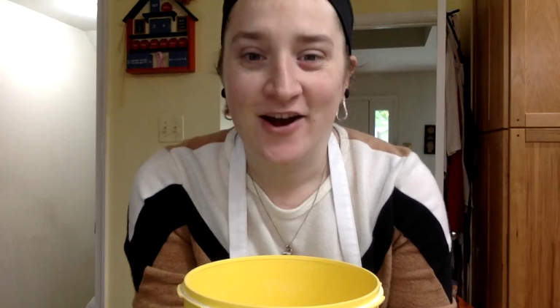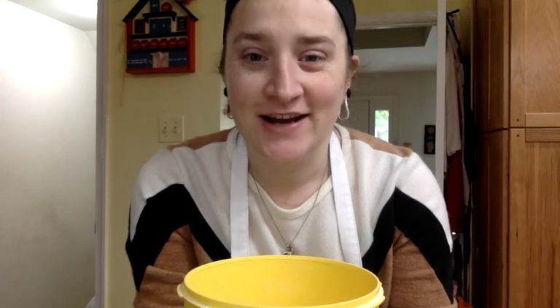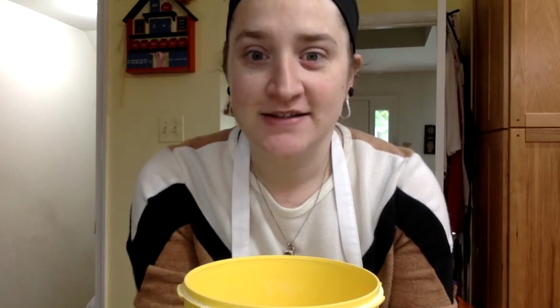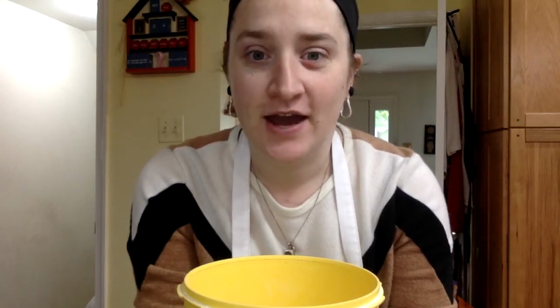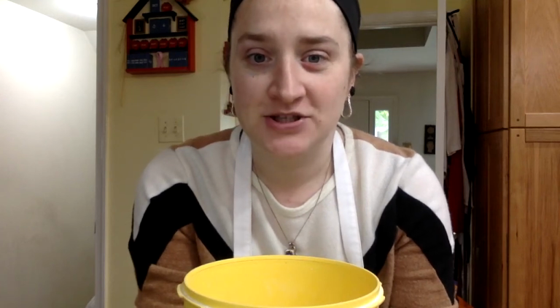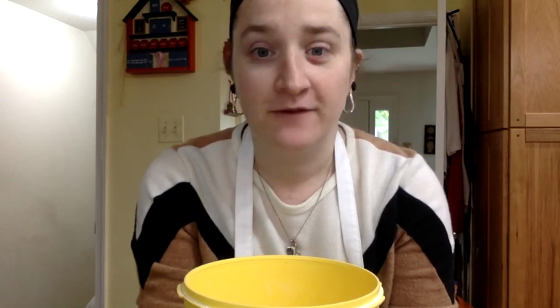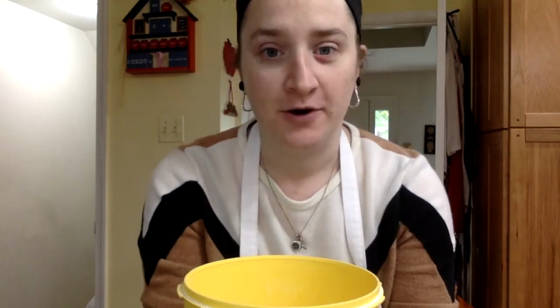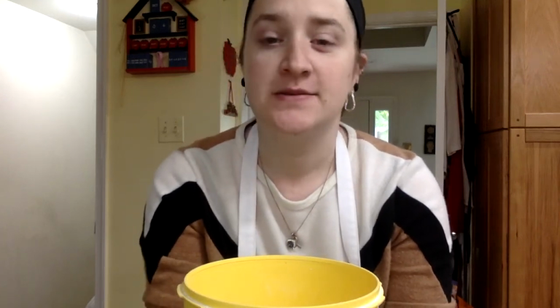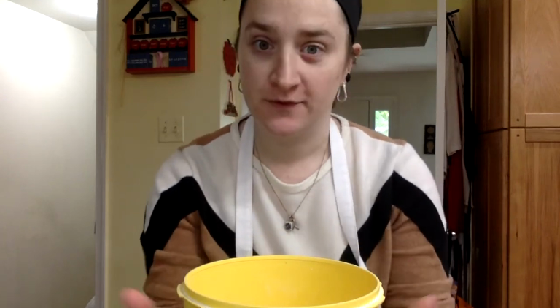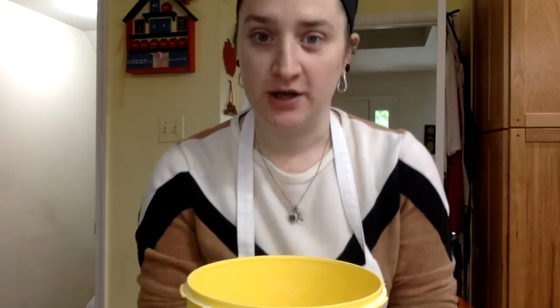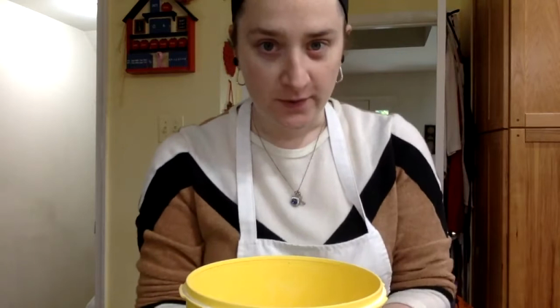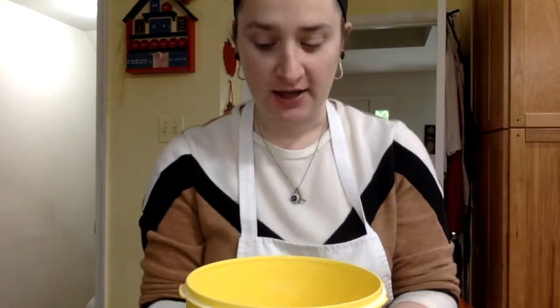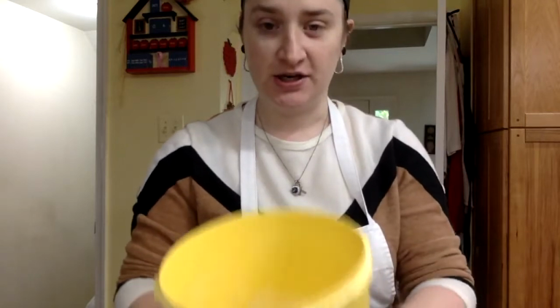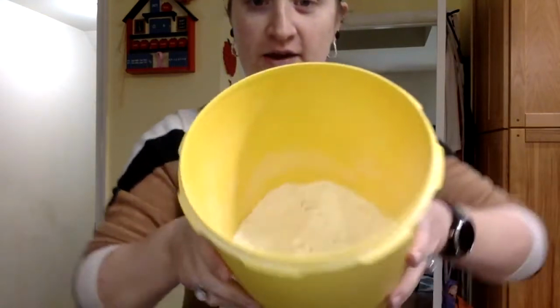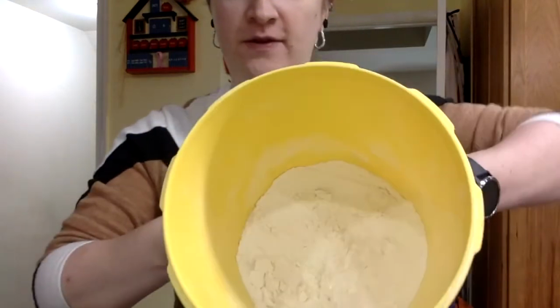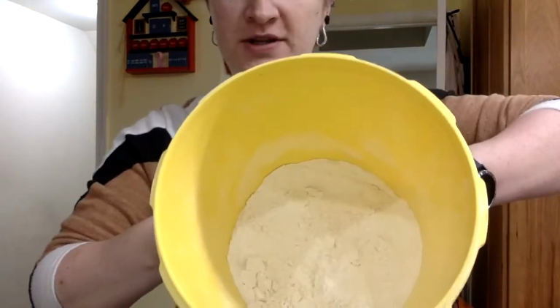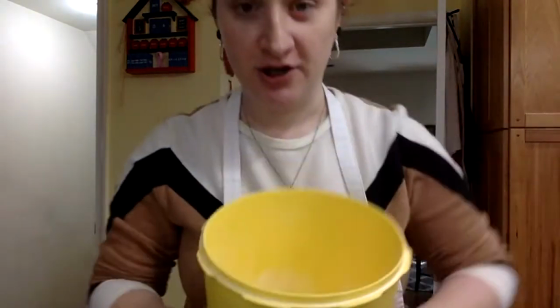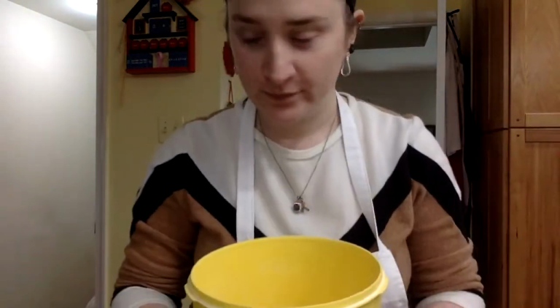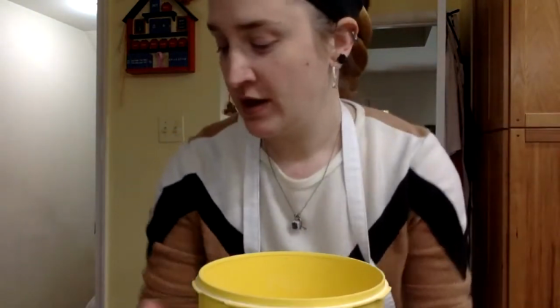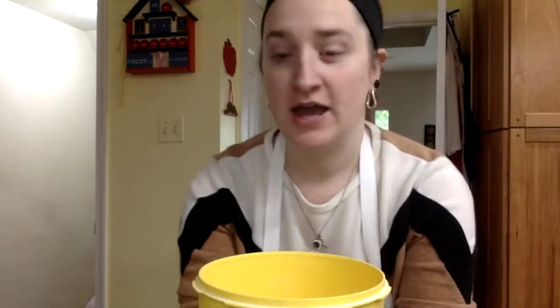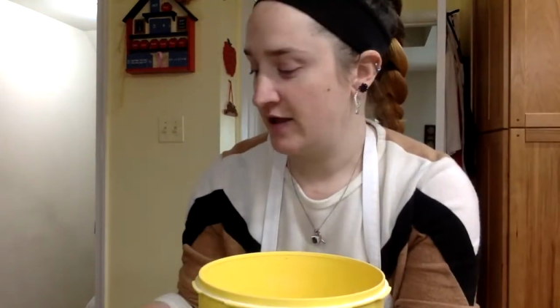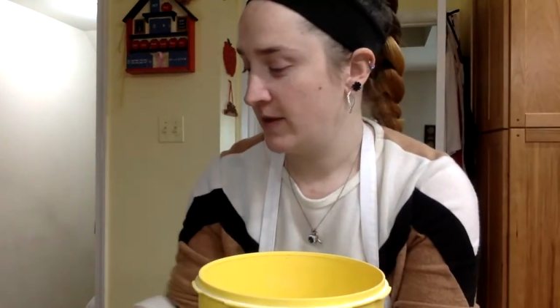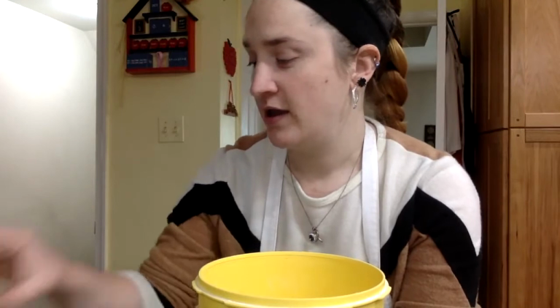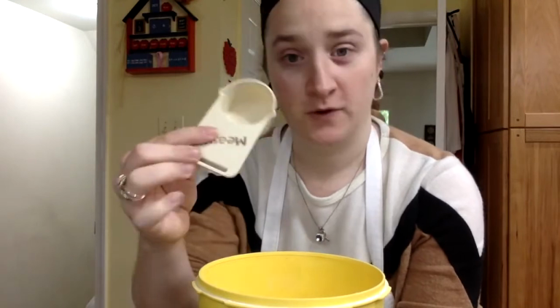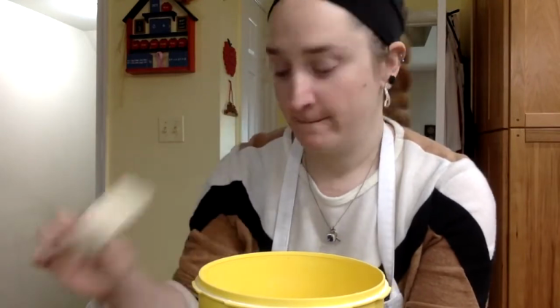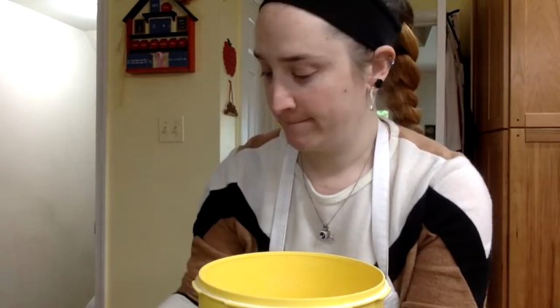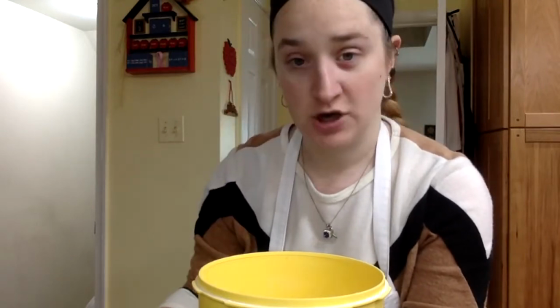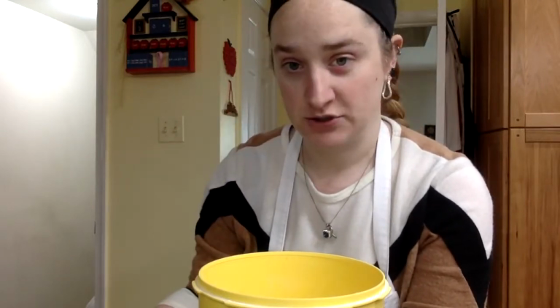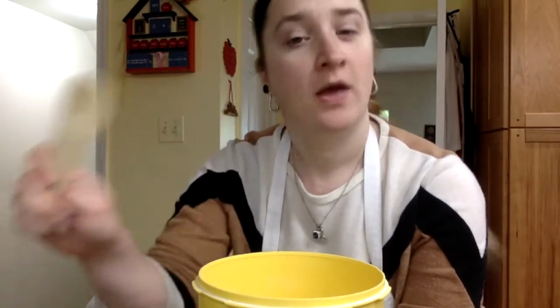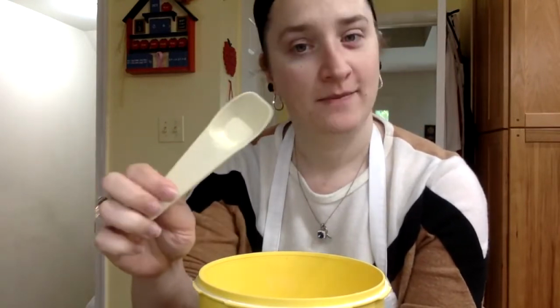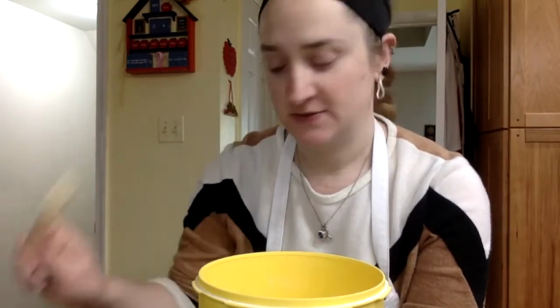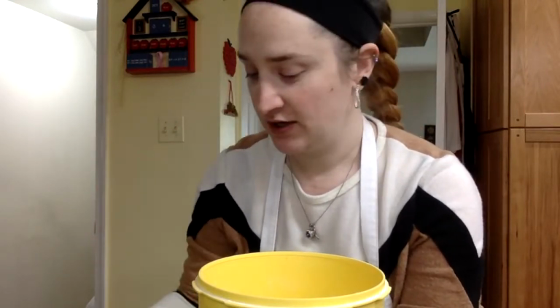All right, now let's look at measuring flour. This is the most difficult one, so you want to make sure you're paying attention. I have the flour container here. I have my 1/4 cup dry measuring cup, and my tablespoon right here.